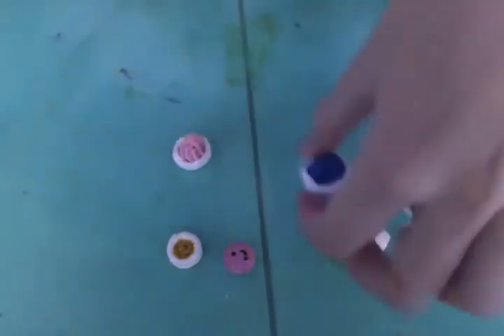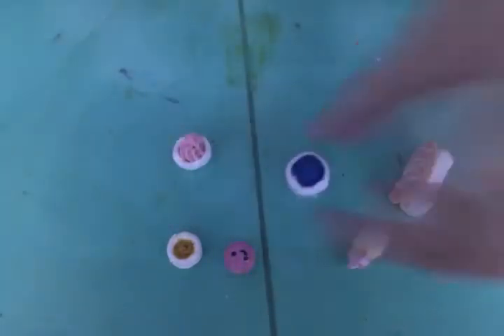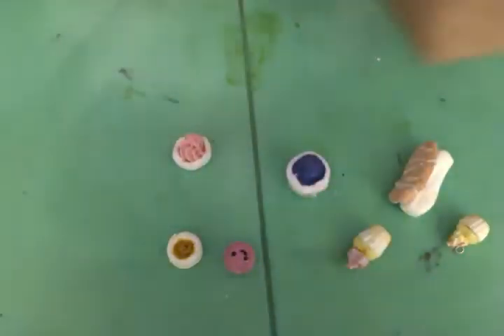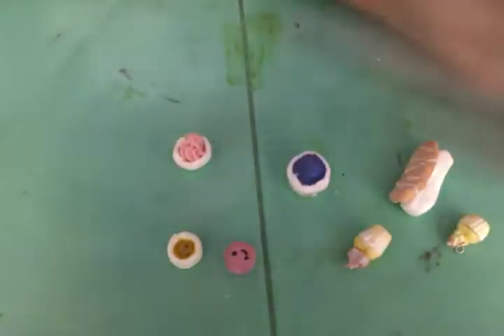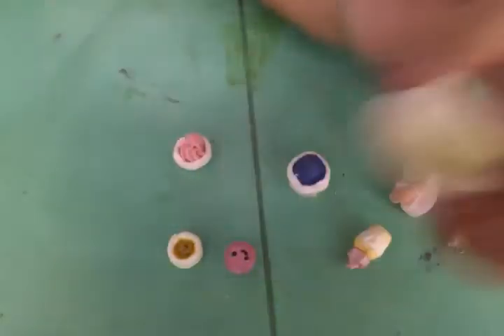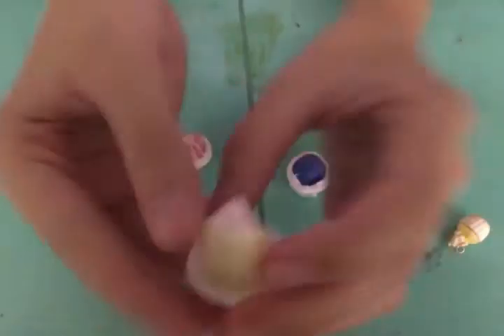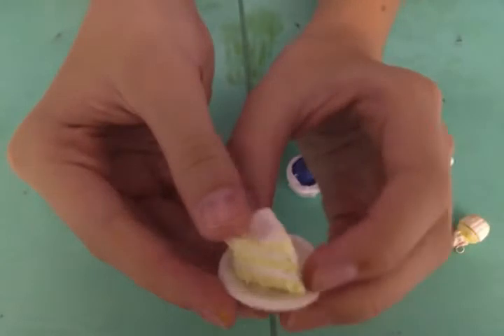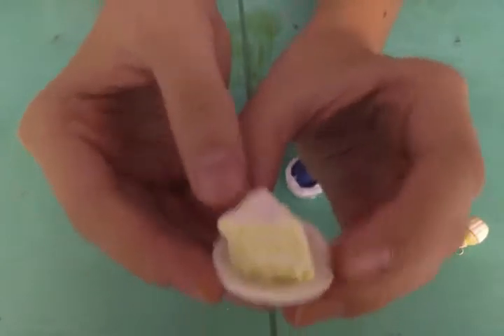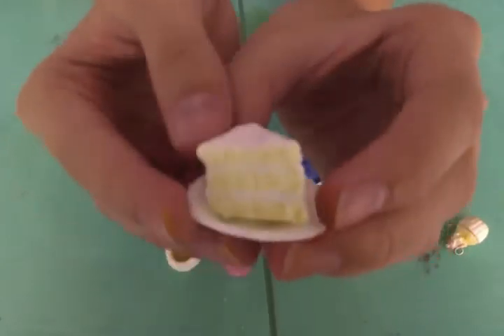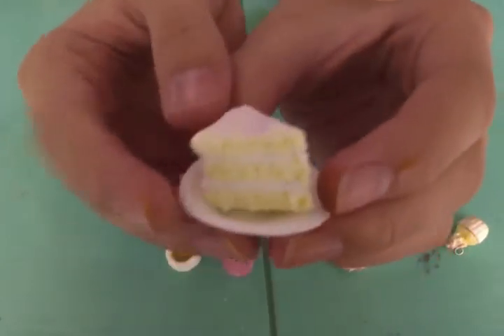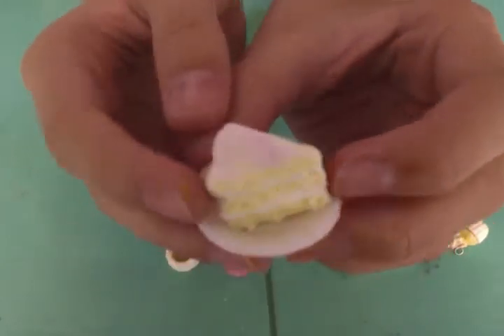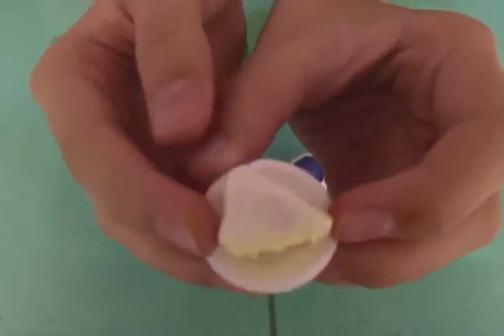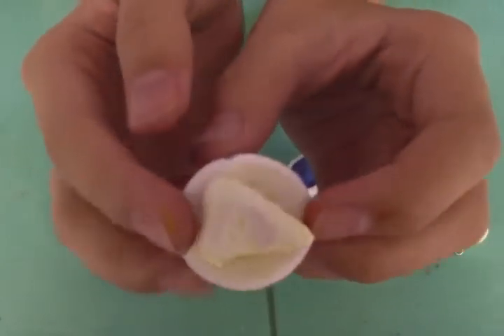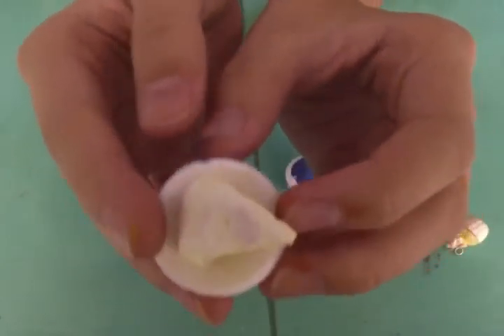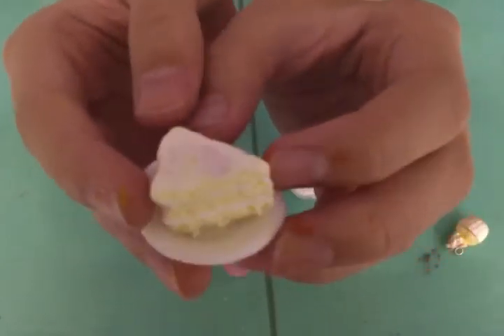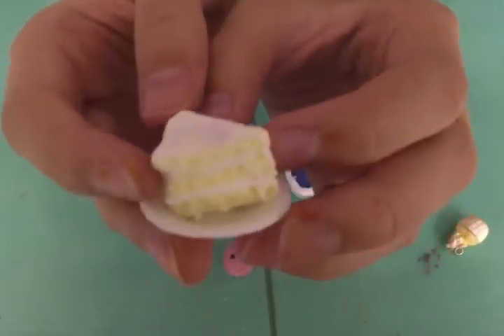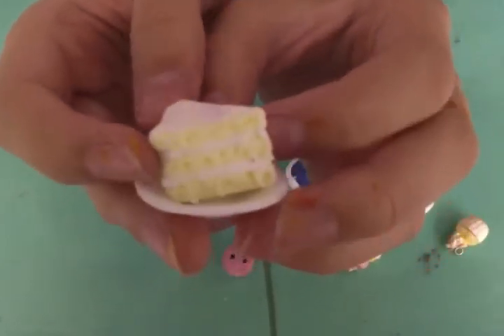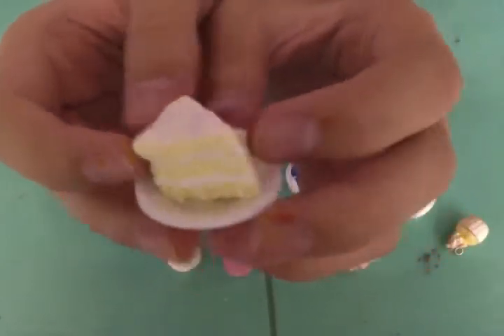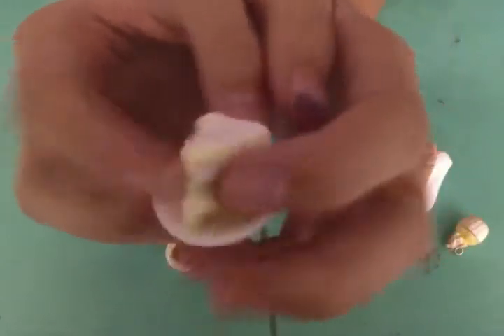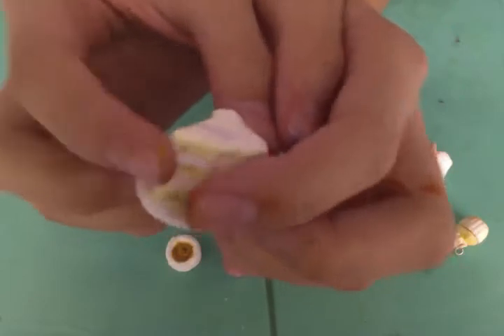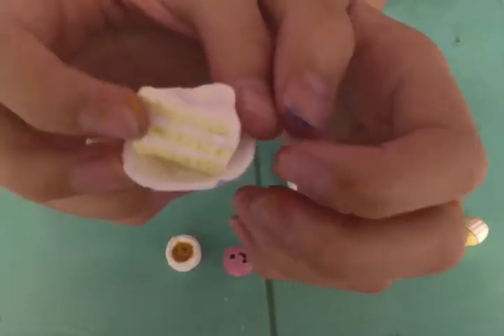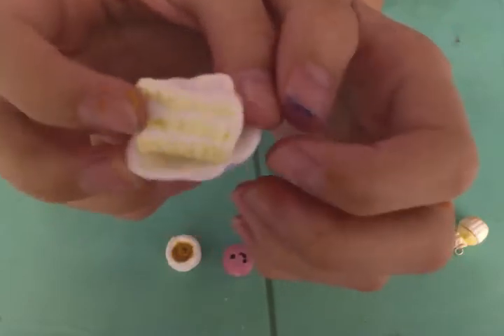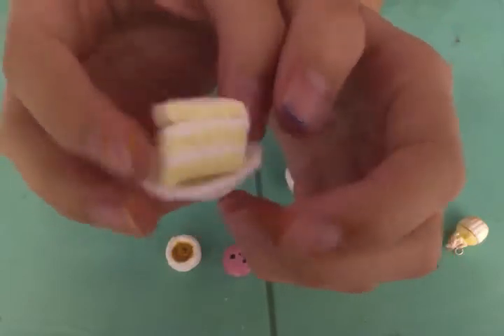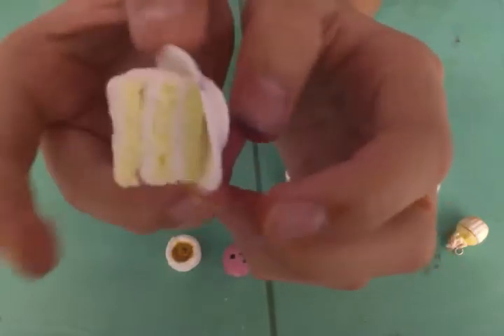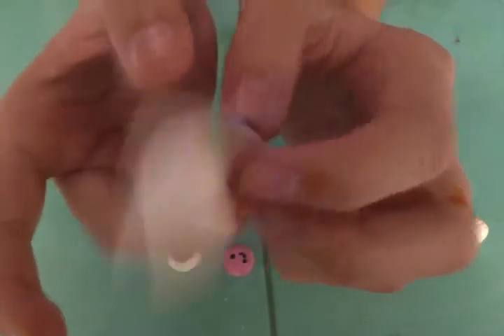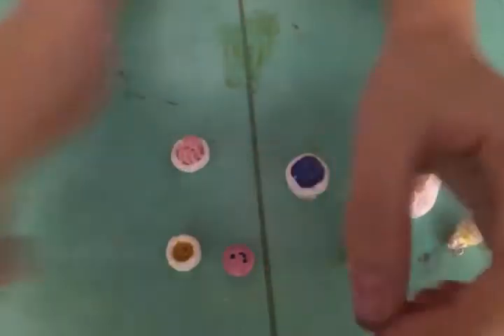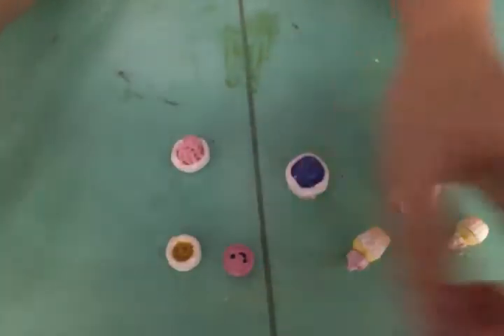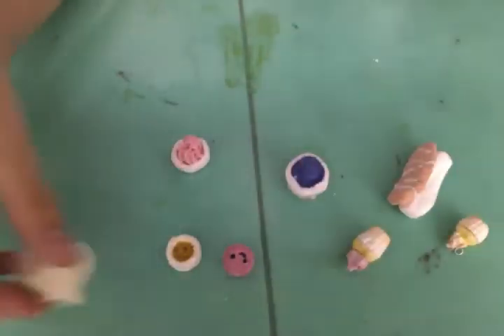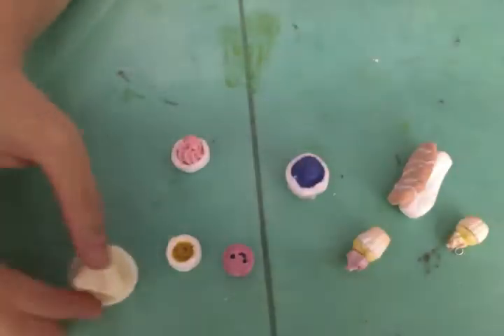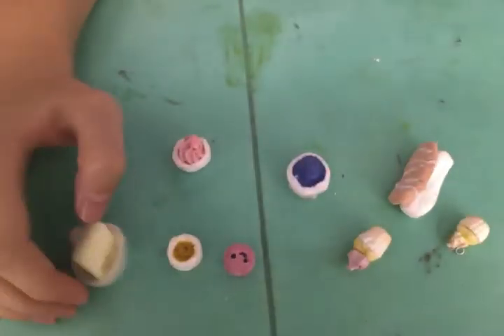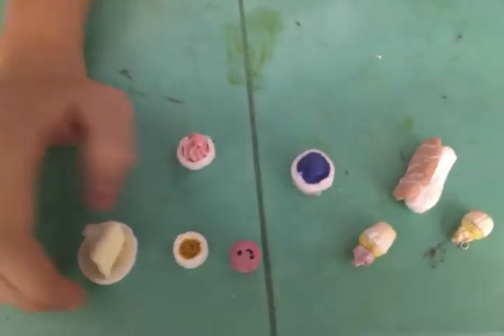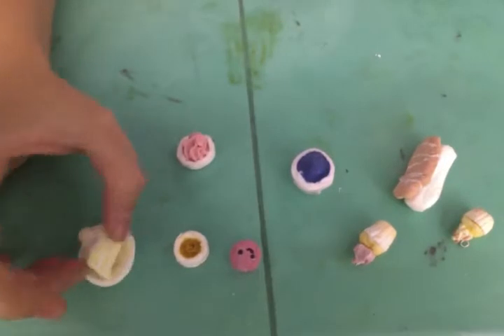Then I made a slice of cake on a plate. It's a vanilla cake and it's textured. That's the first plate I ever made.